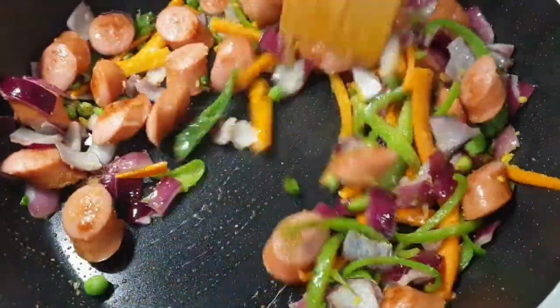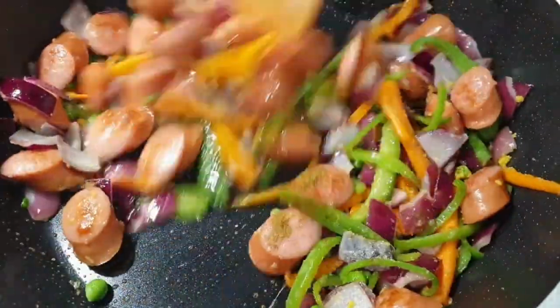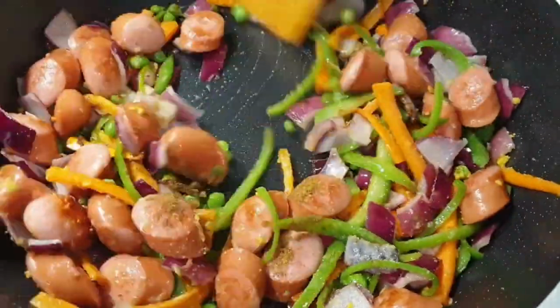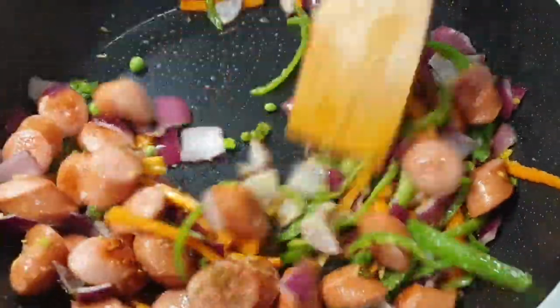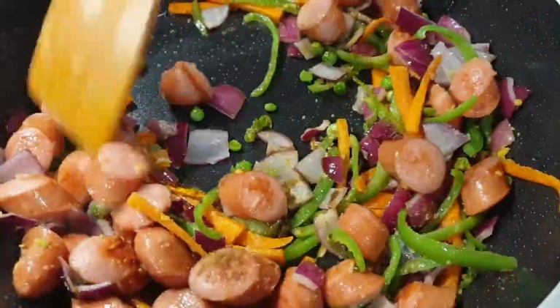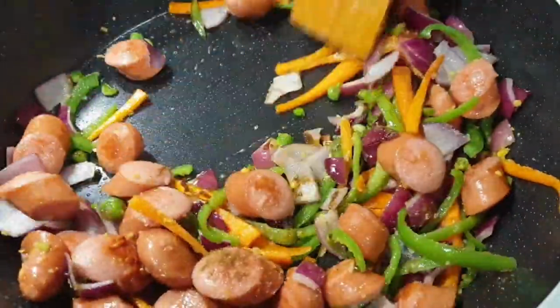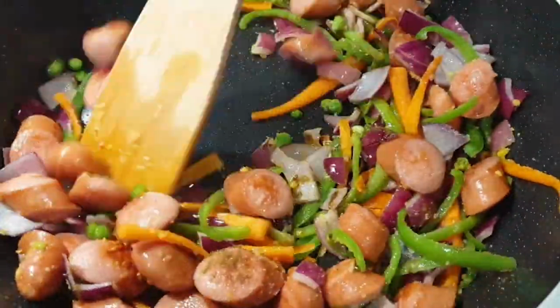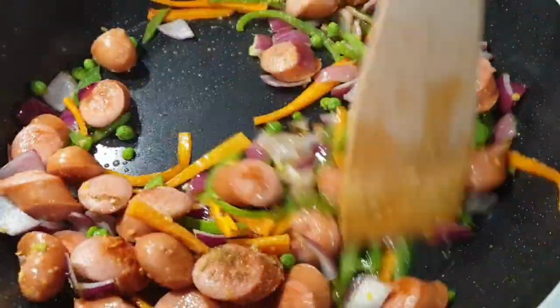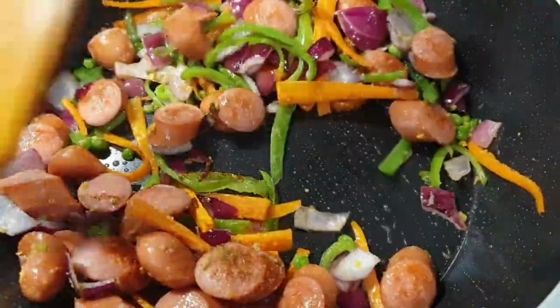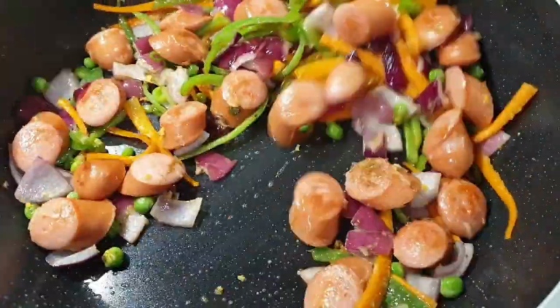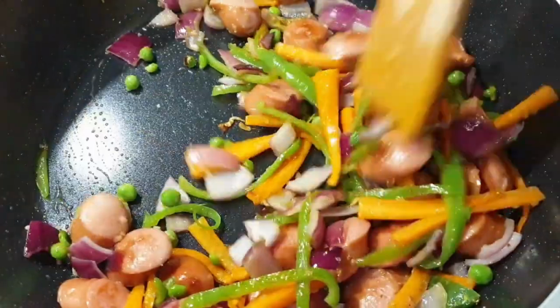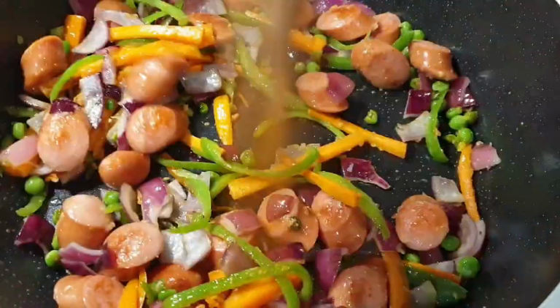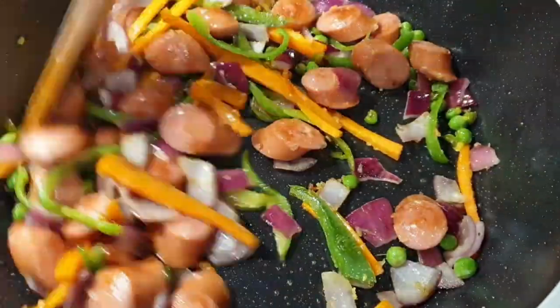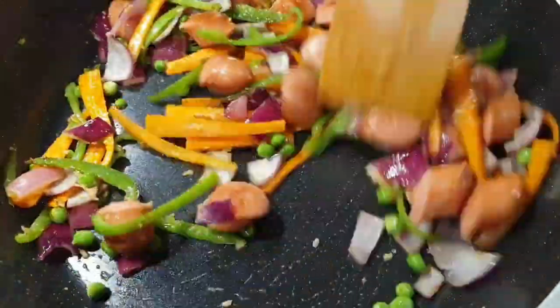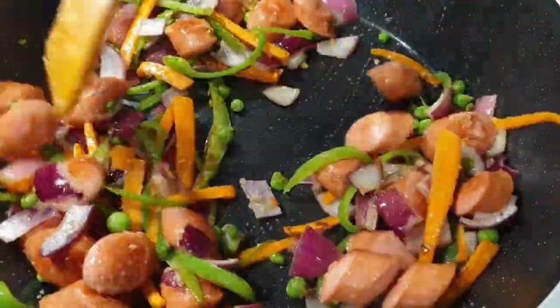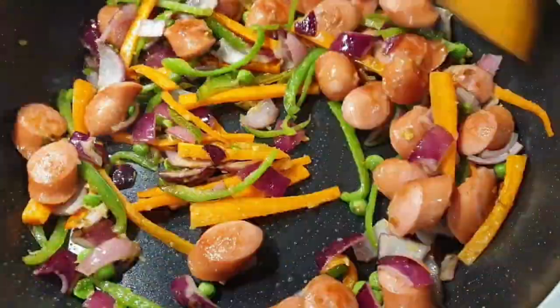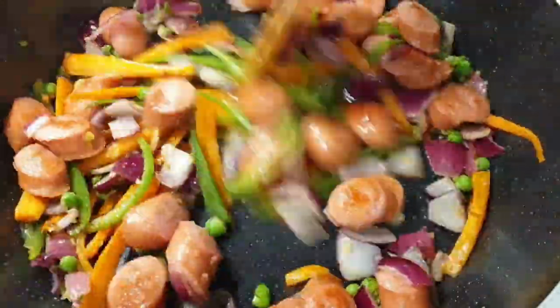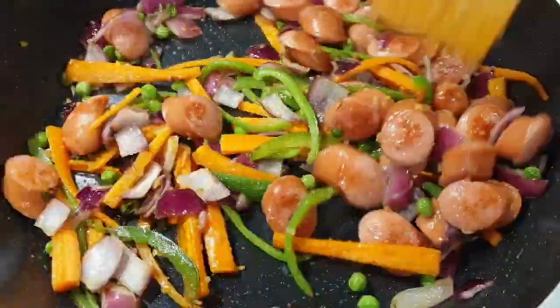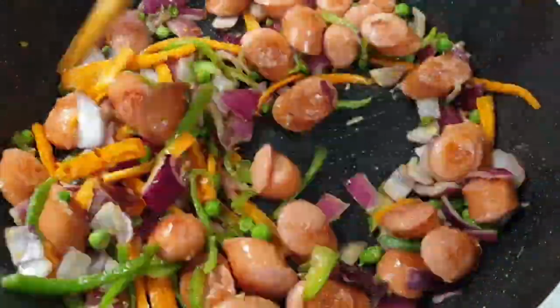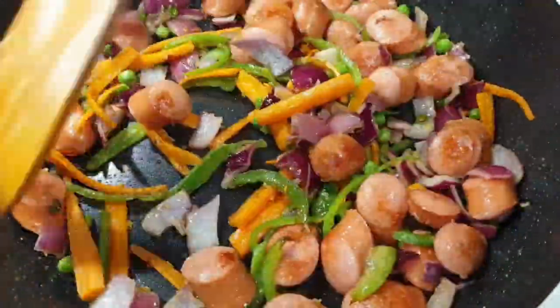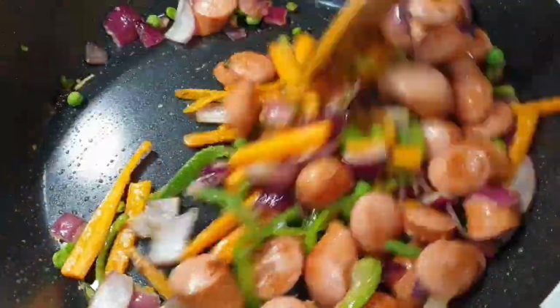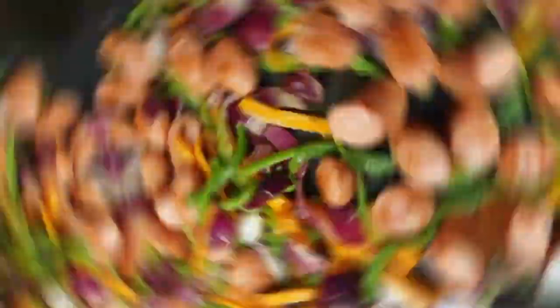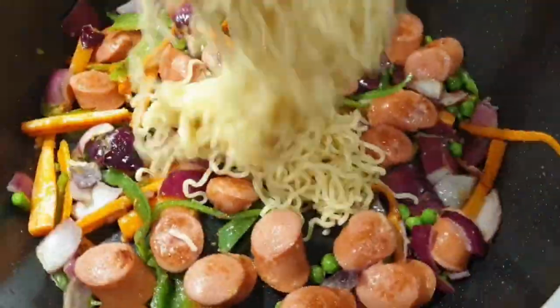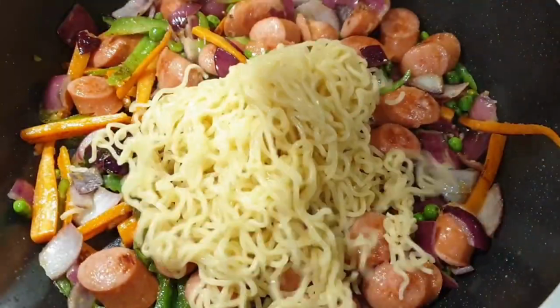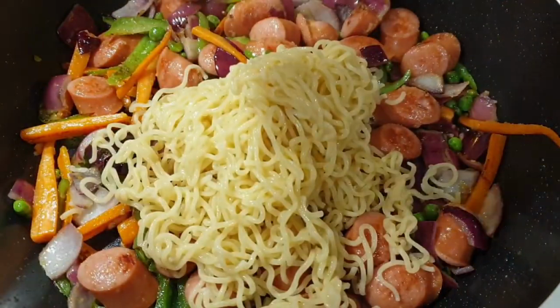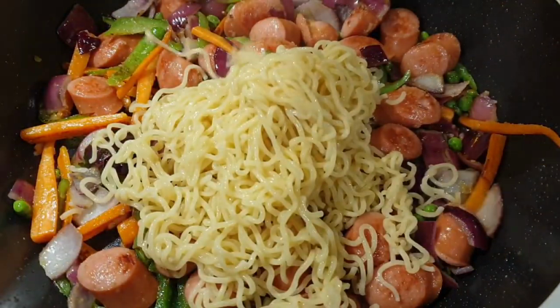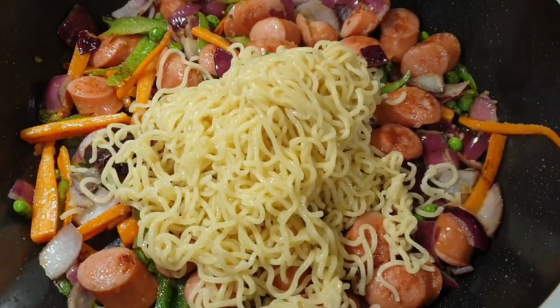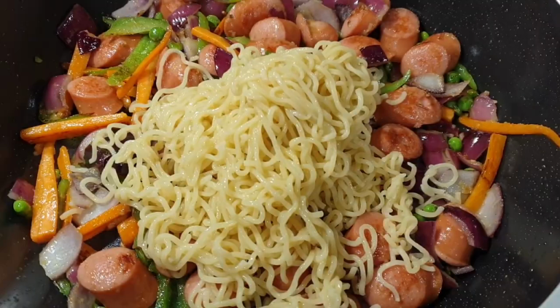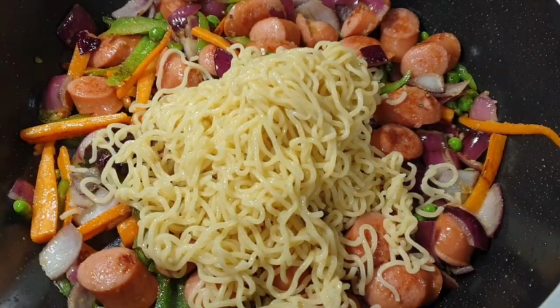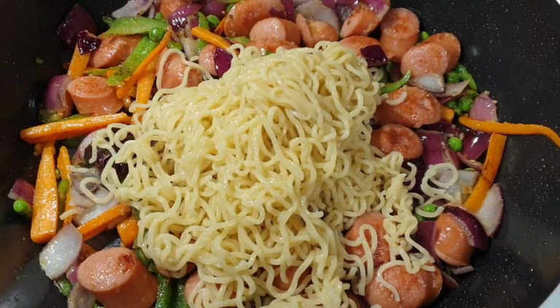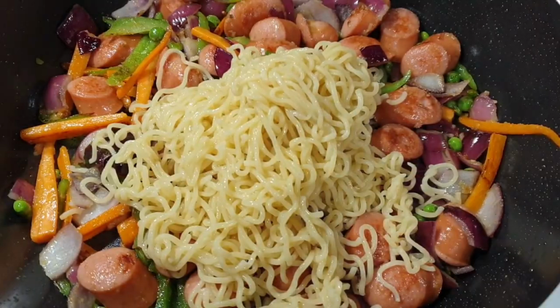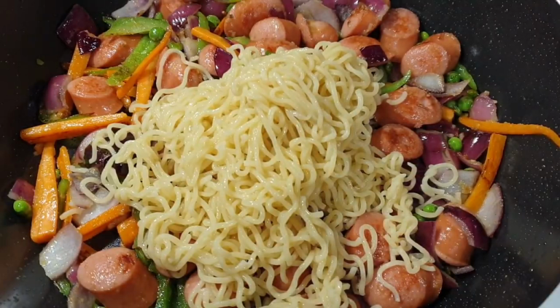I'd also like to state that I did not use the seasoning from the Indomie pack, but in case you want to skip all the seasonings I used, just go ahead and use the seasoning pack instead.